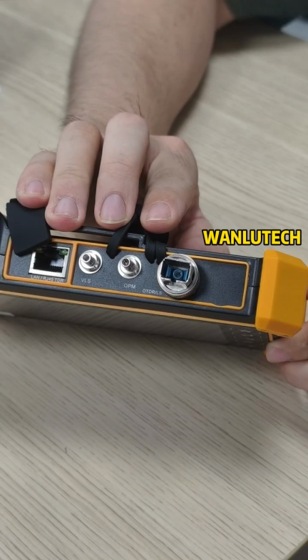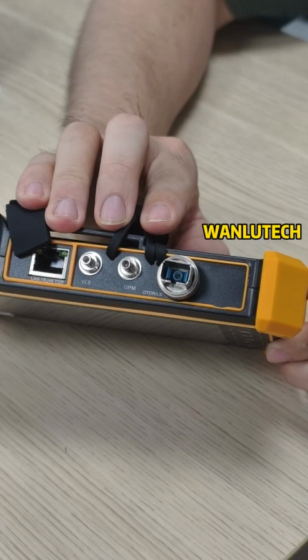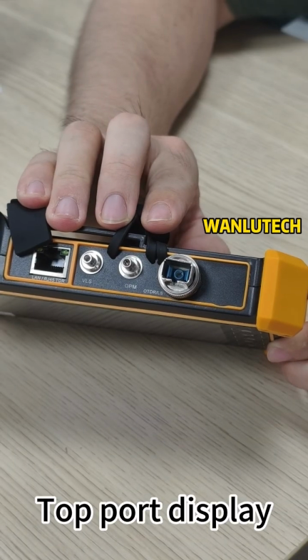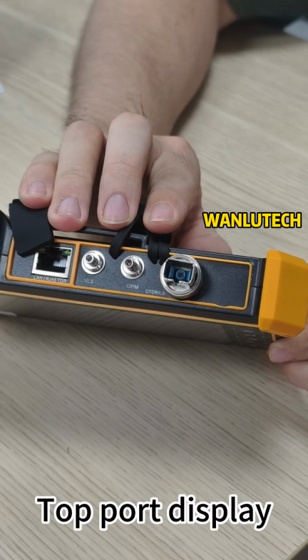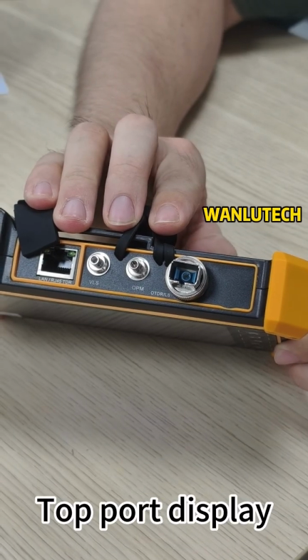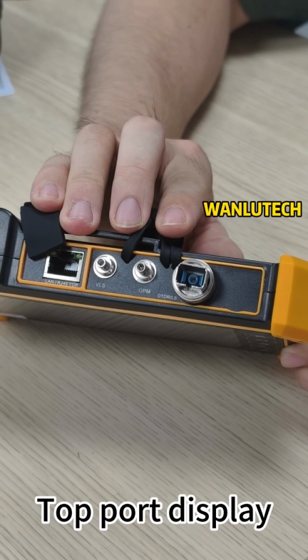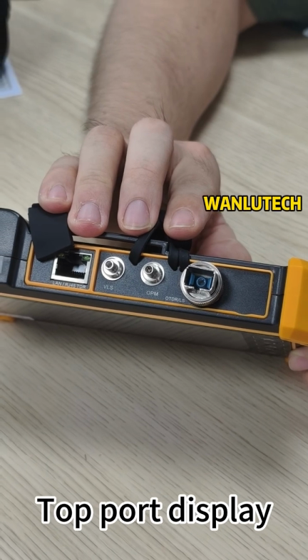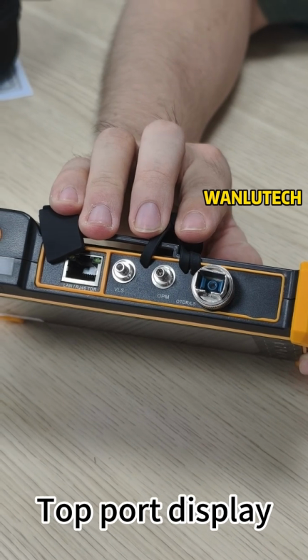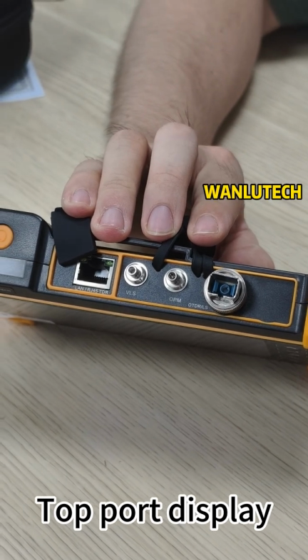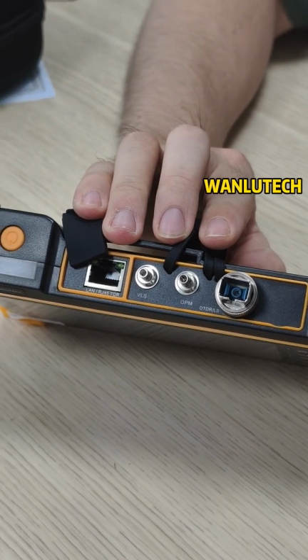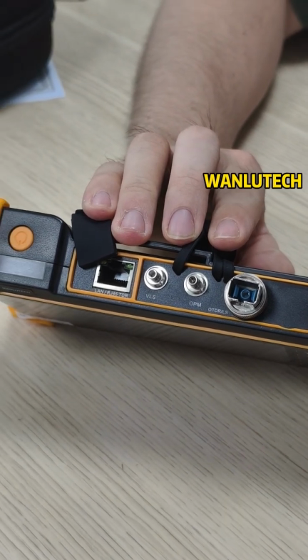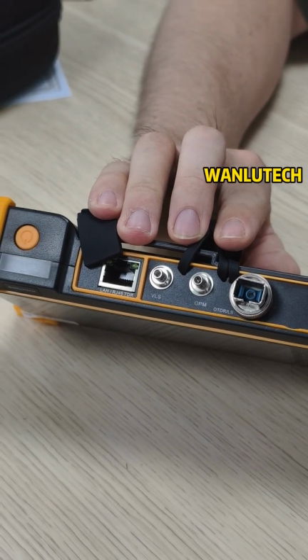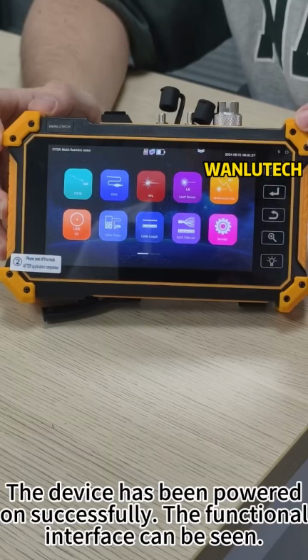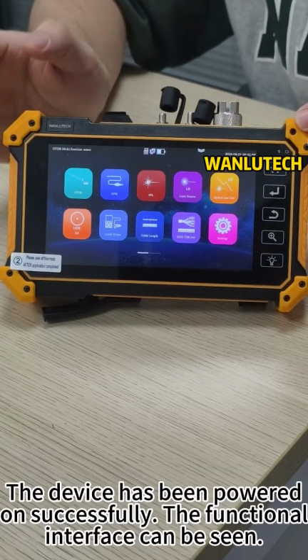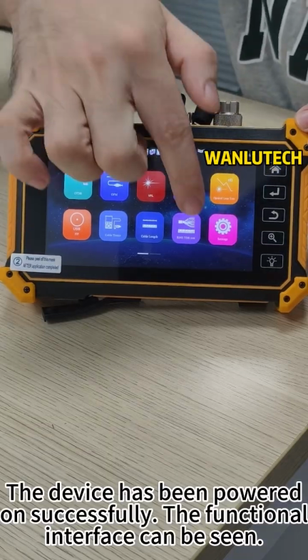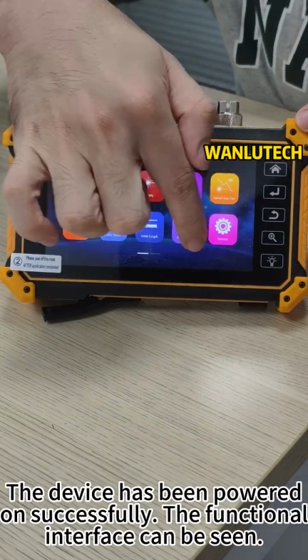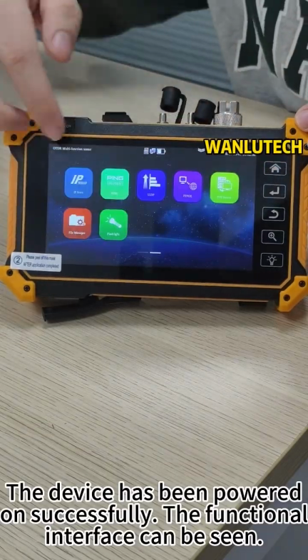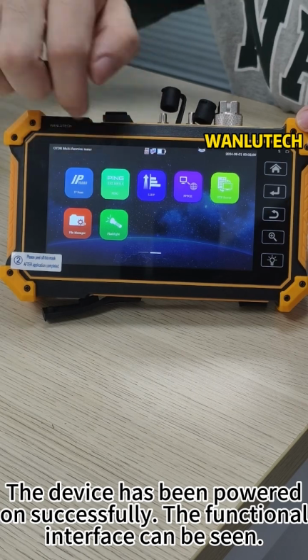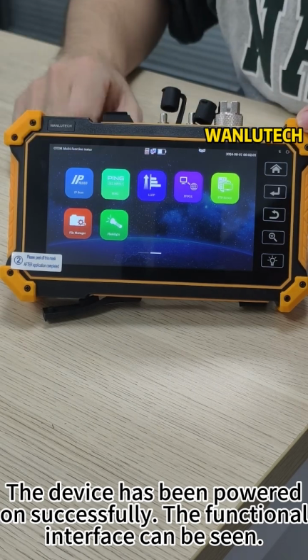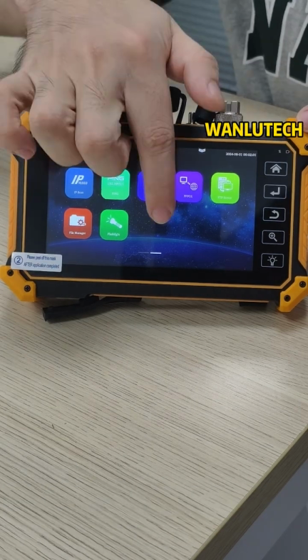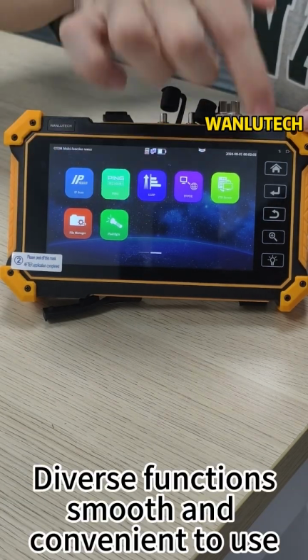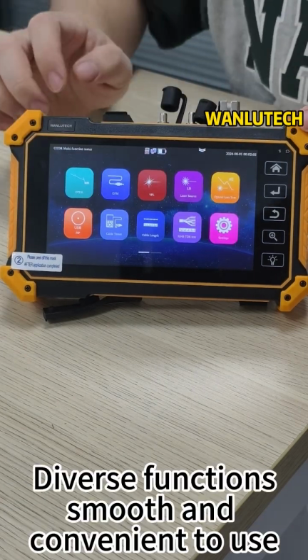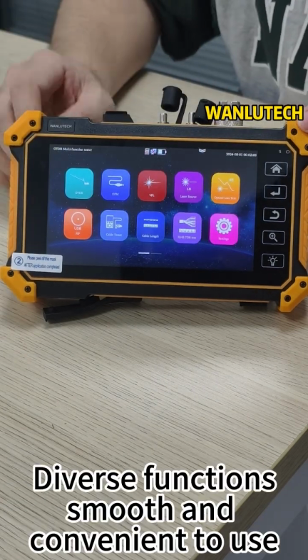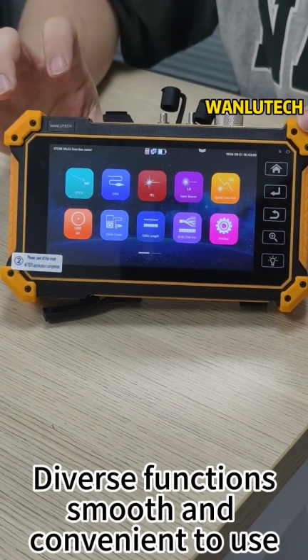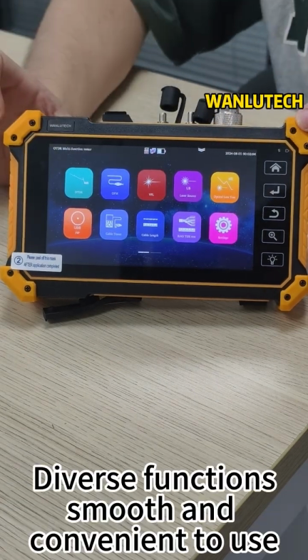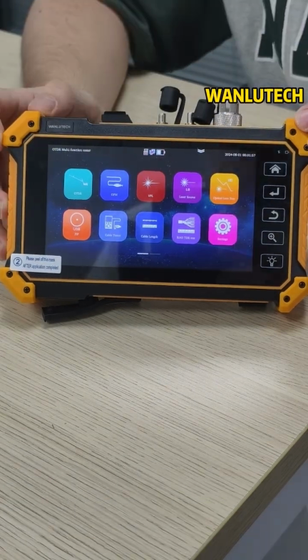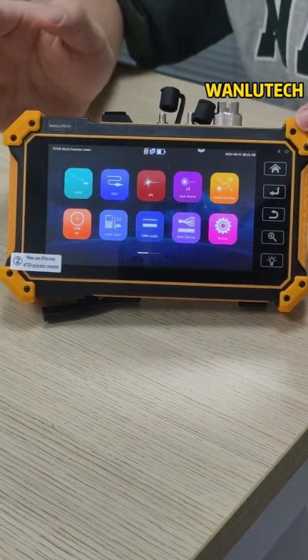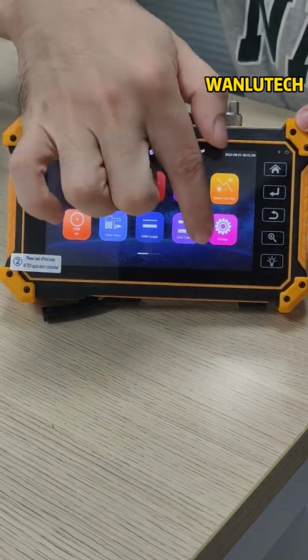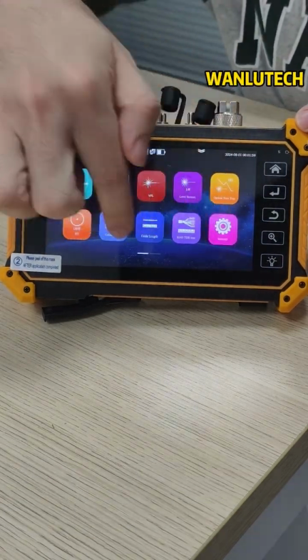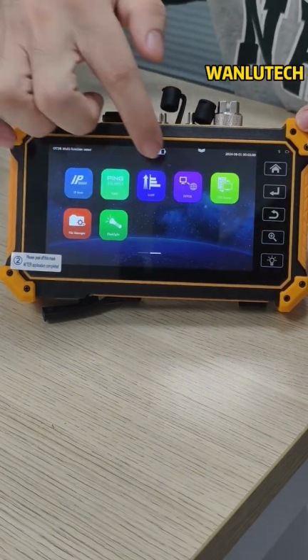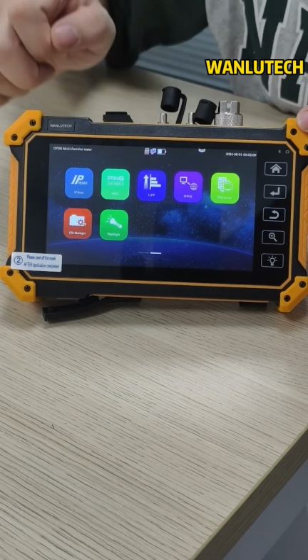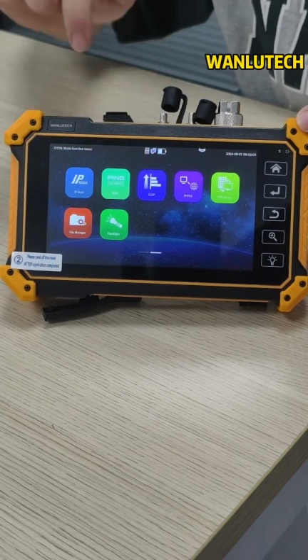The top port display is also shown. The device has been powered on successfully, and the functional interface can be seen with diverse functions that are smooth and convenient to use.